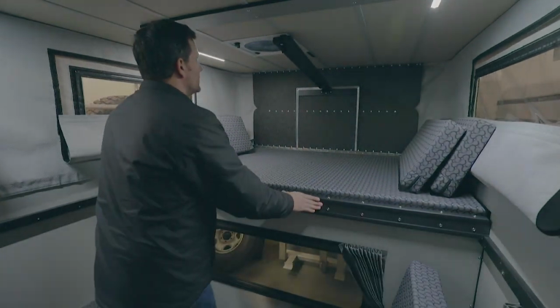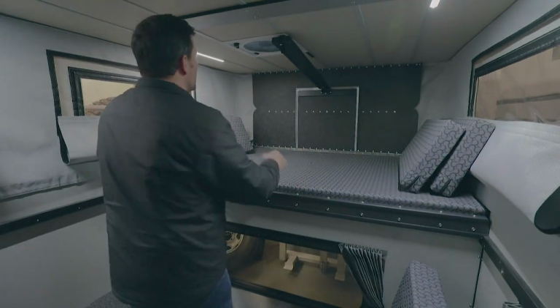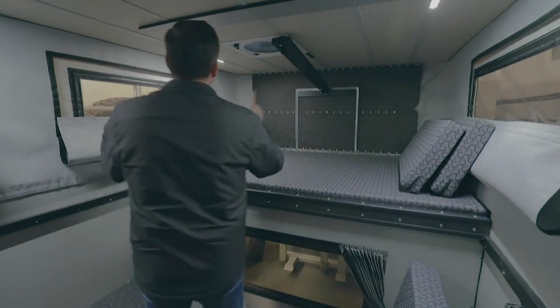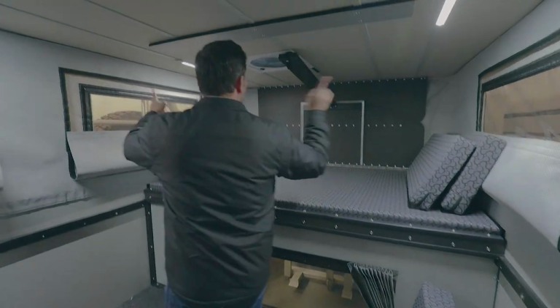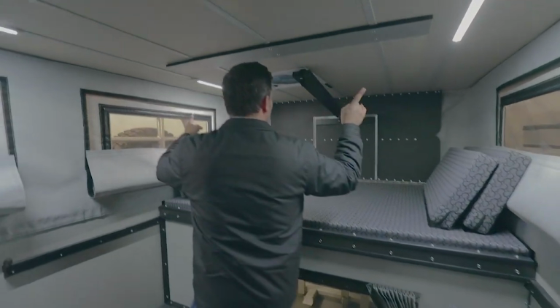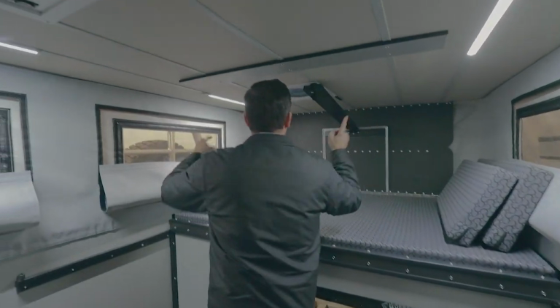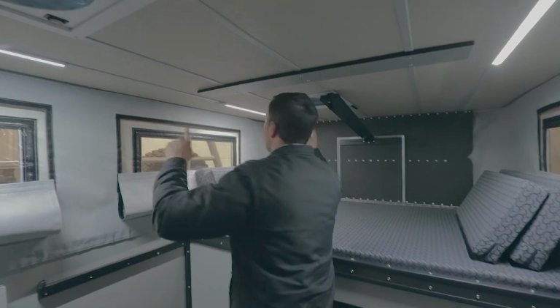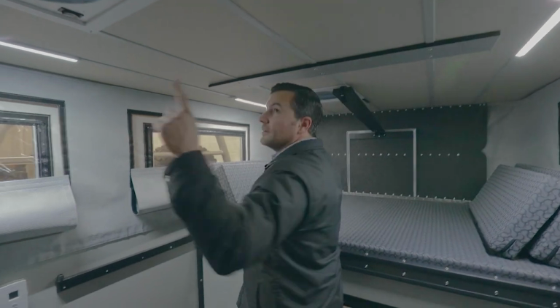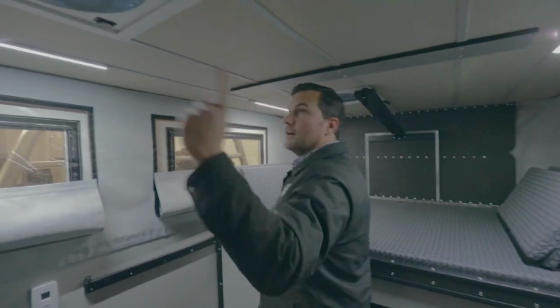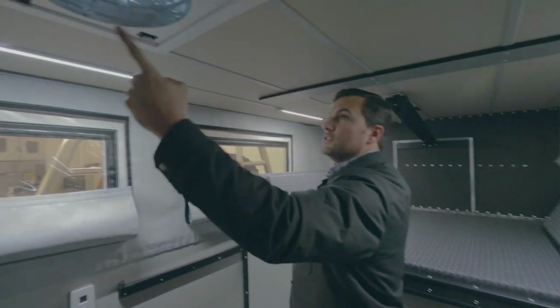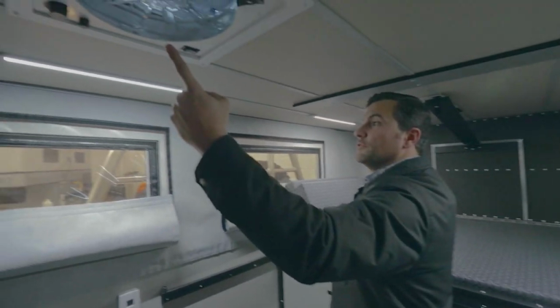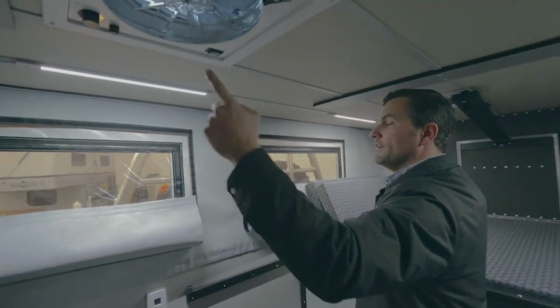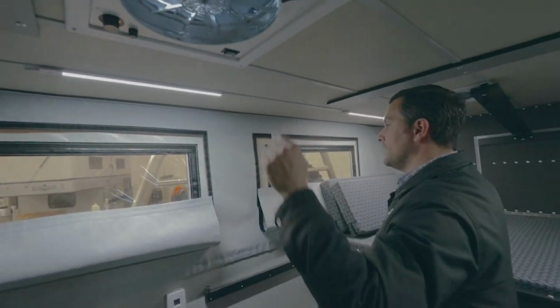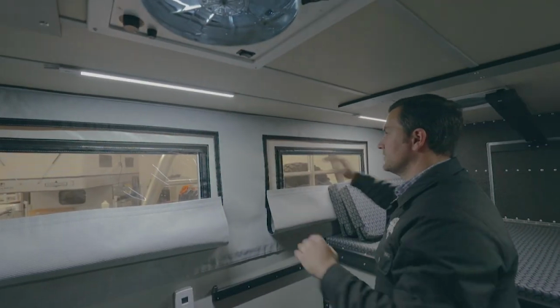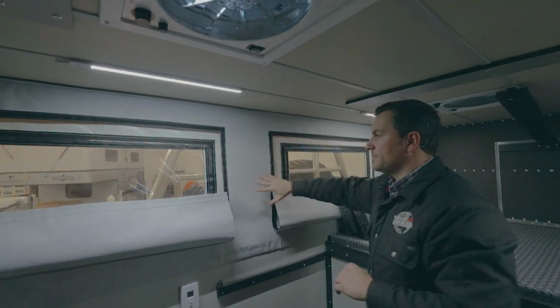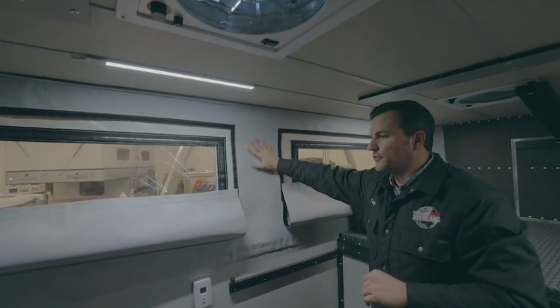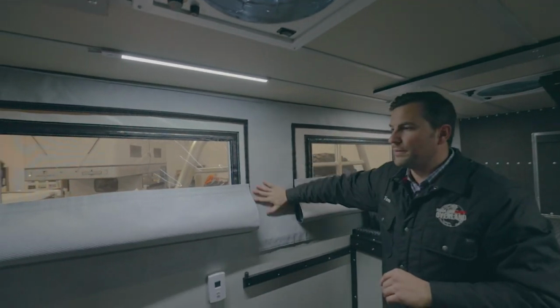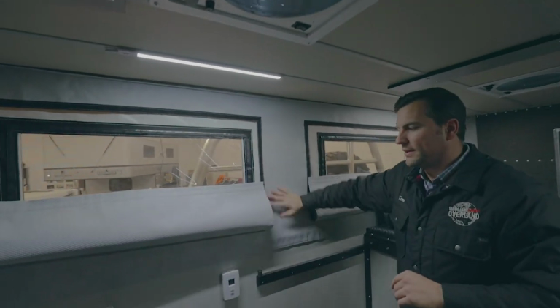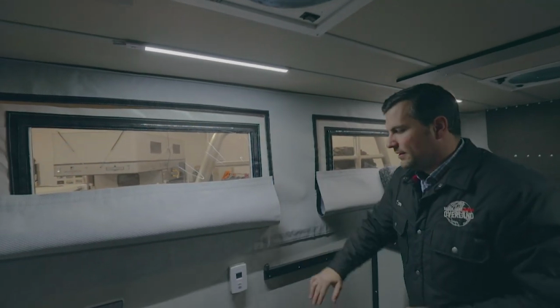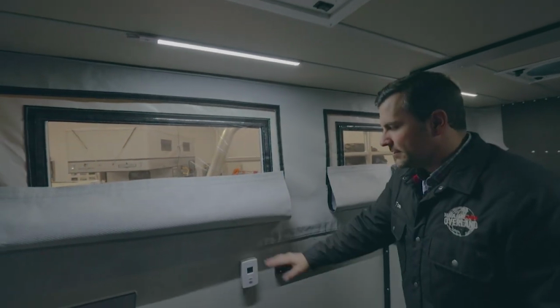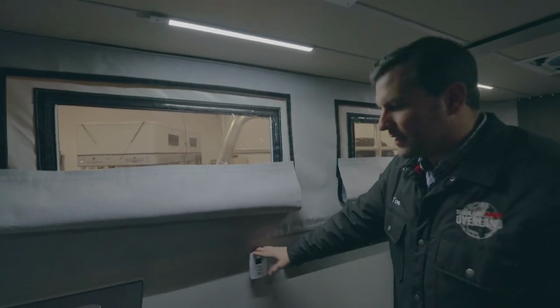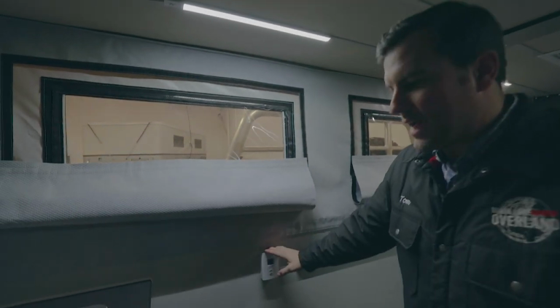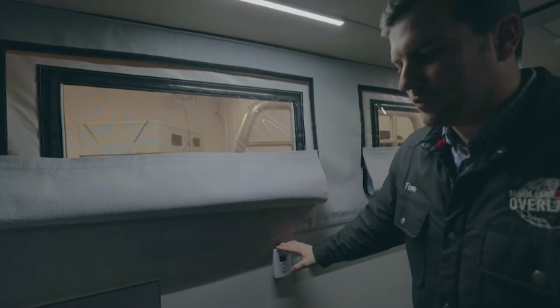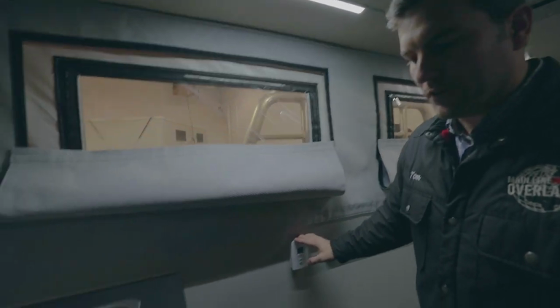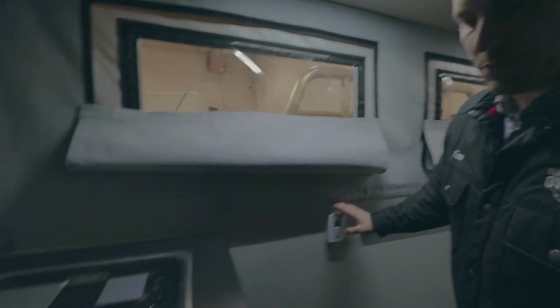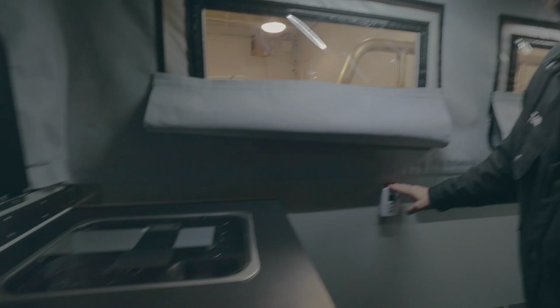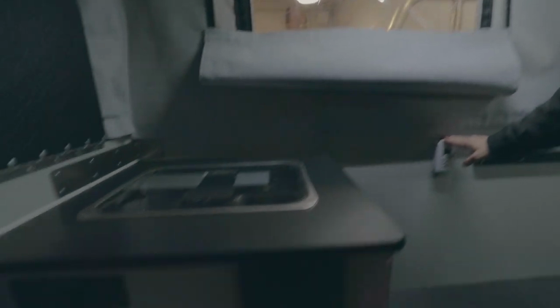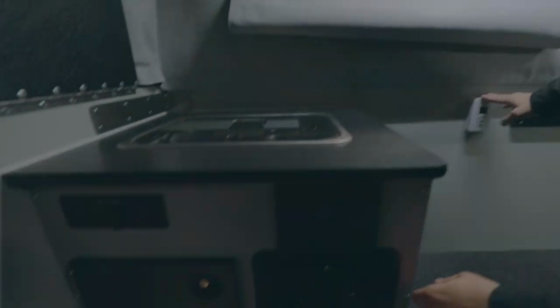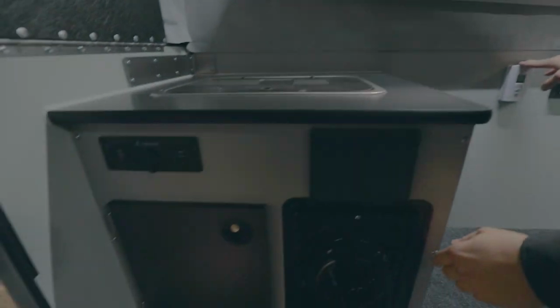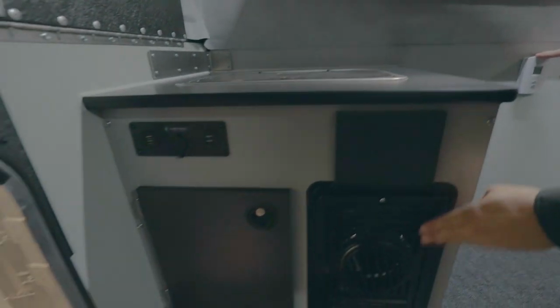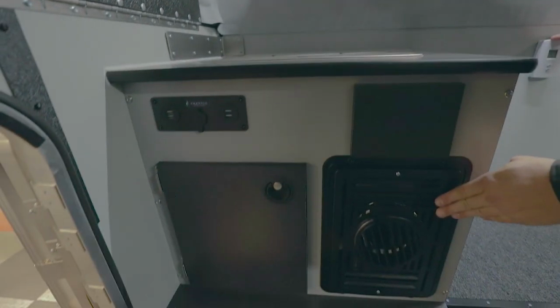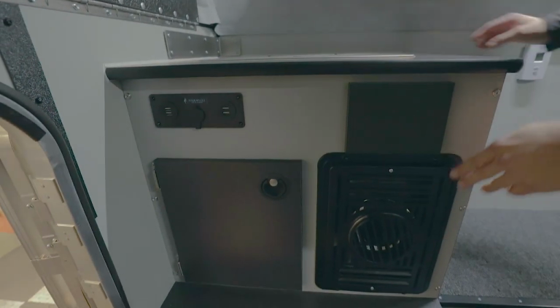It's got LED strip lighting throughout, two roof vent fans, it's got the thermal pack, and it's got an Atwood furnace with a household style thermostat.